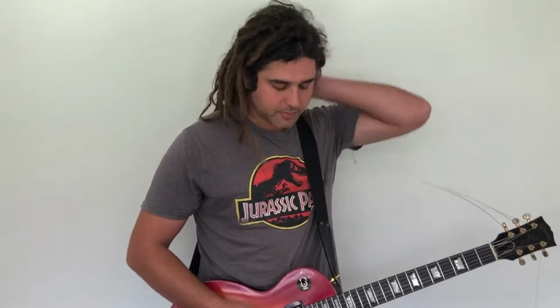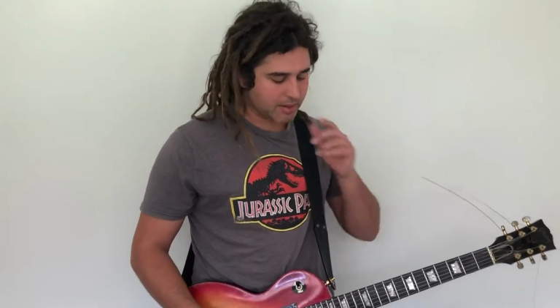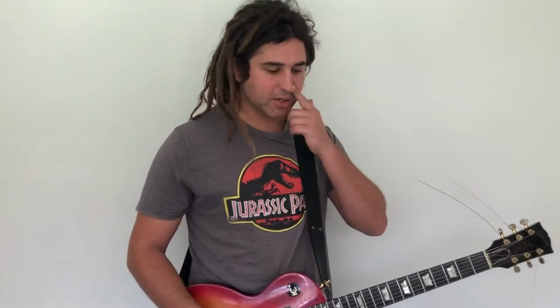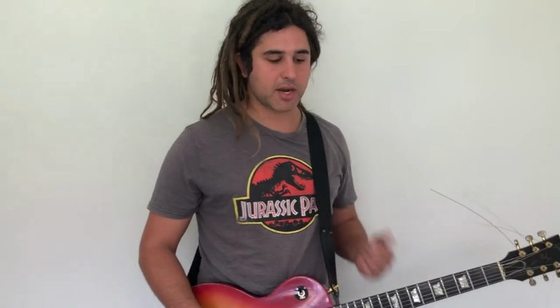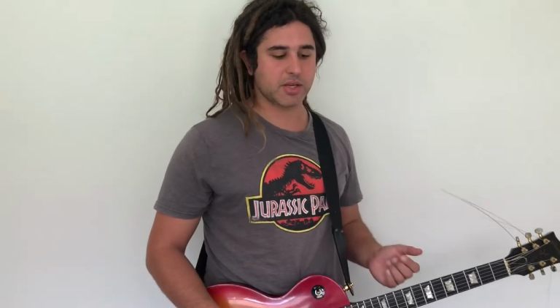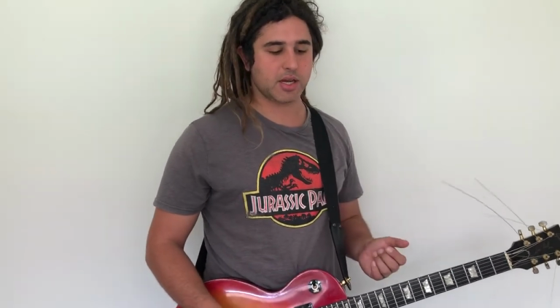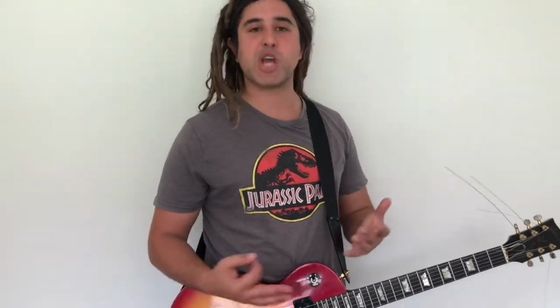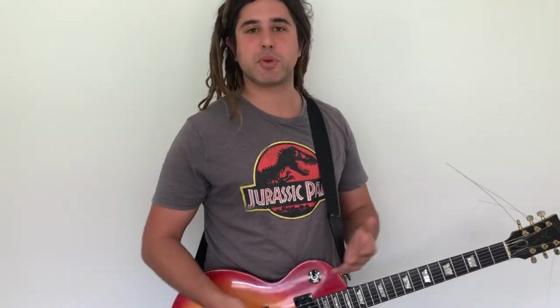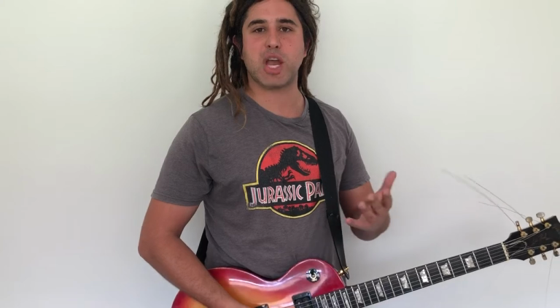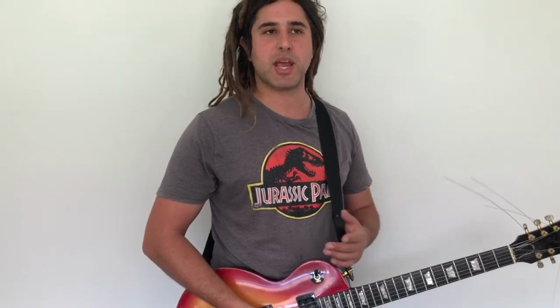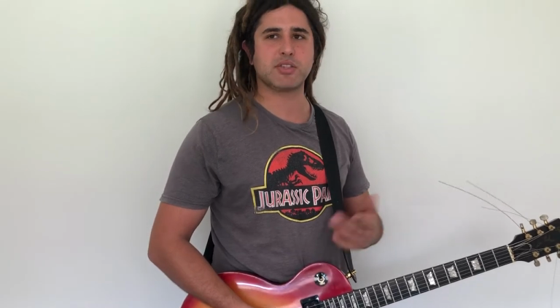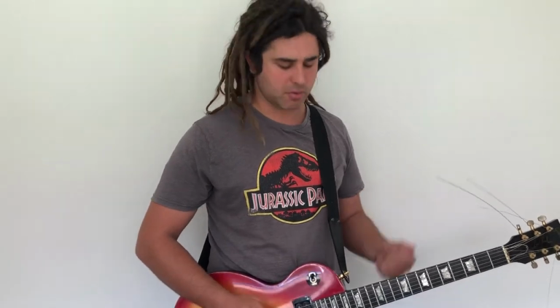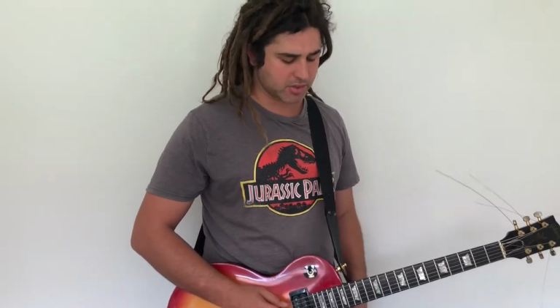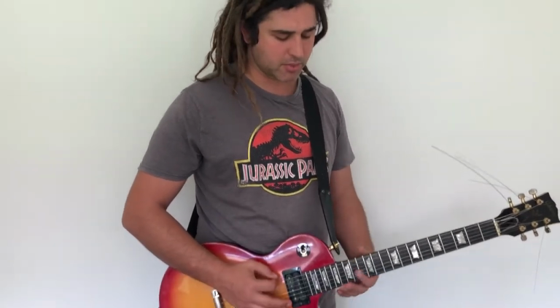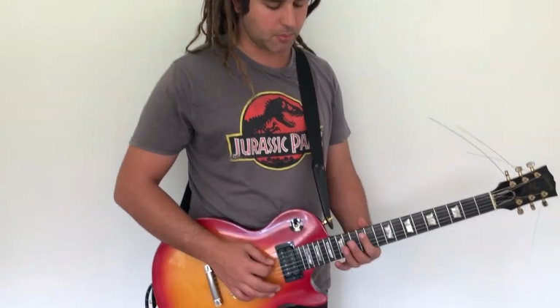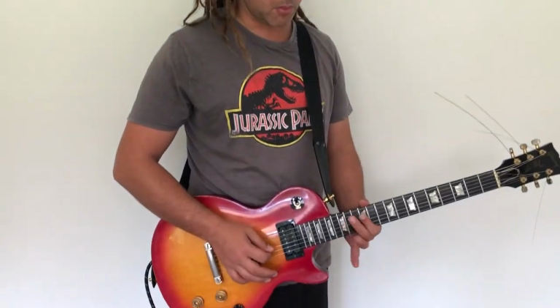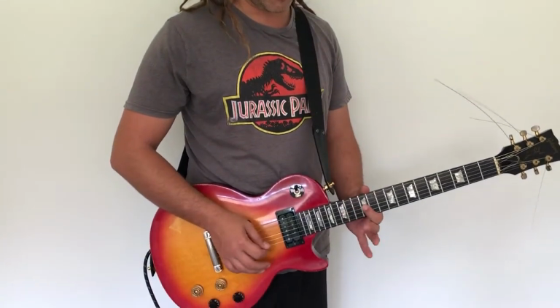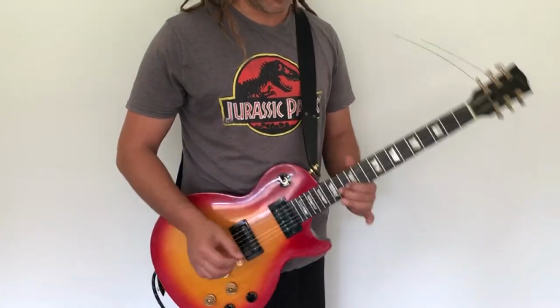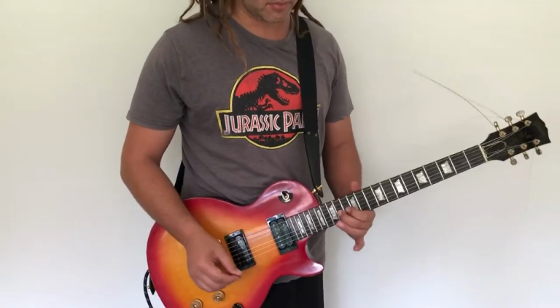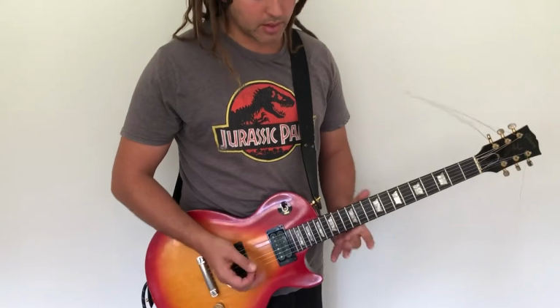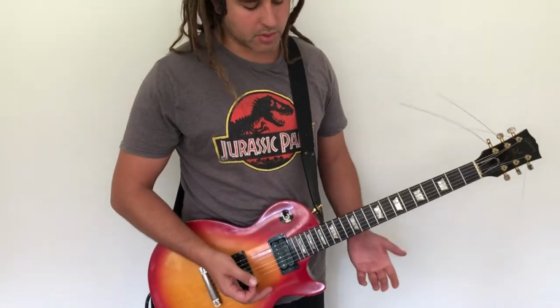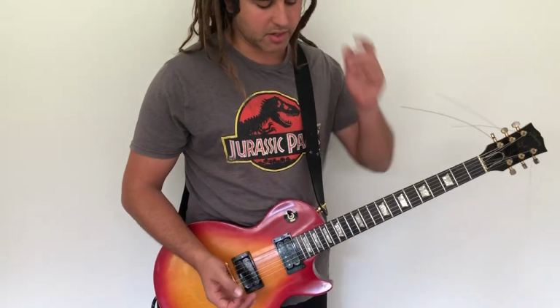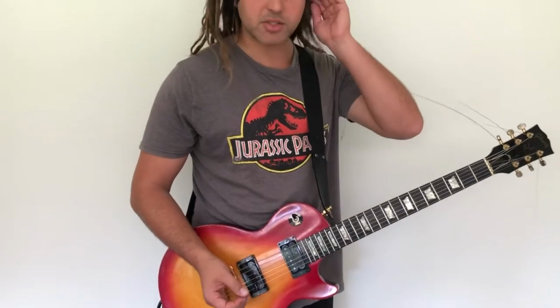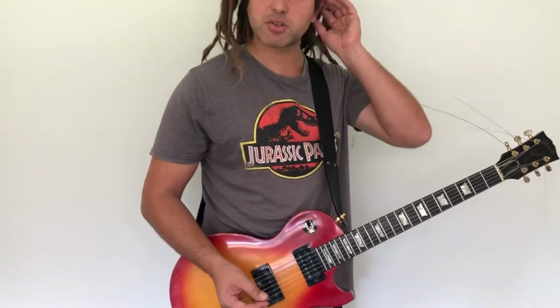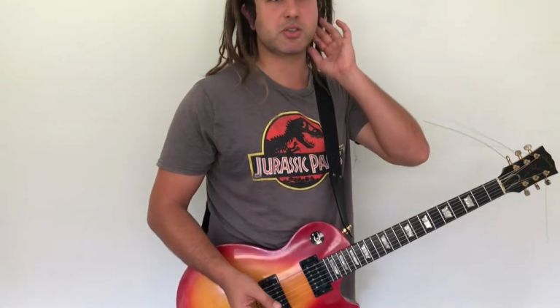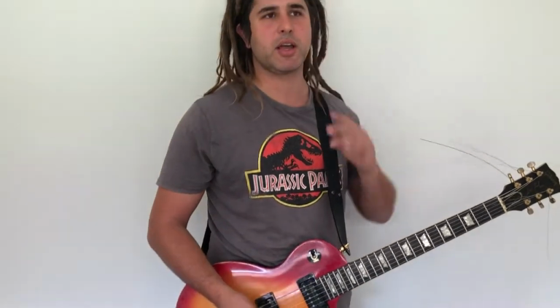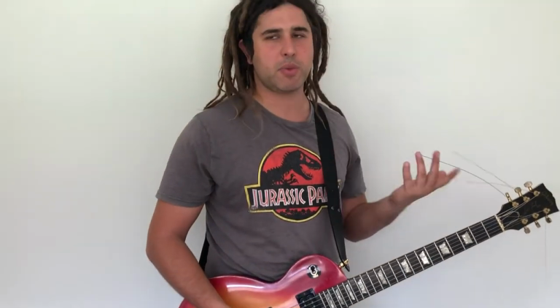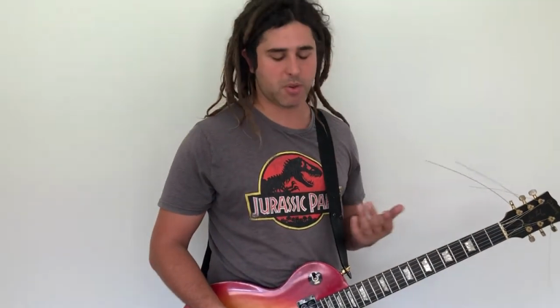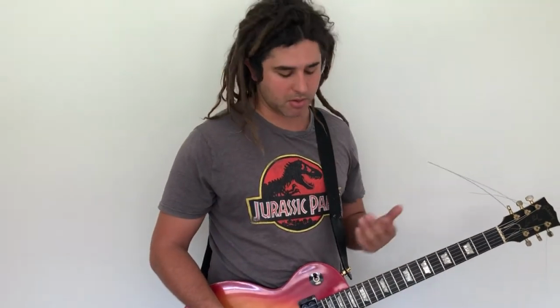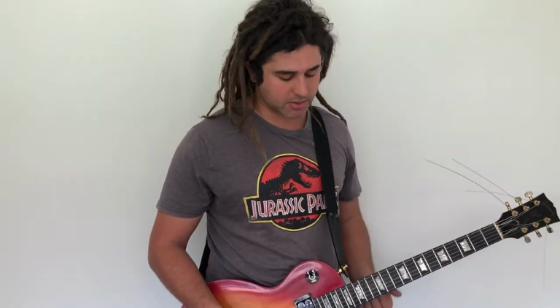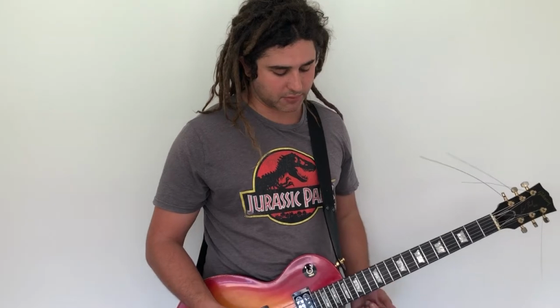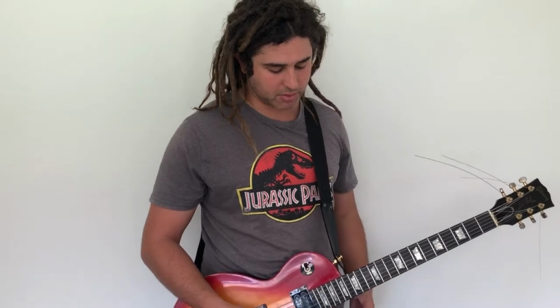Anyway, the basic concept of today's lesson is shapes — we're using shapes and basic fingerboard patterns. This is one of the most fundamental things you can do, but it also sounds really great and a lot of people probably don't know about it, so I'll definitely share it with you.